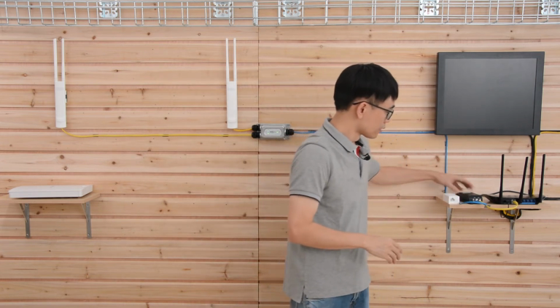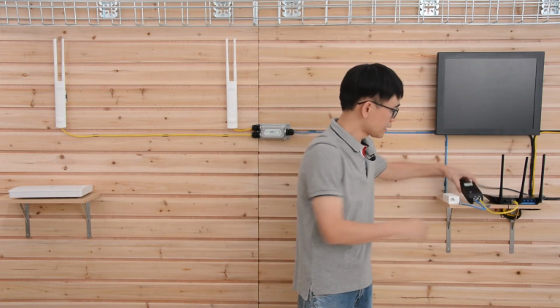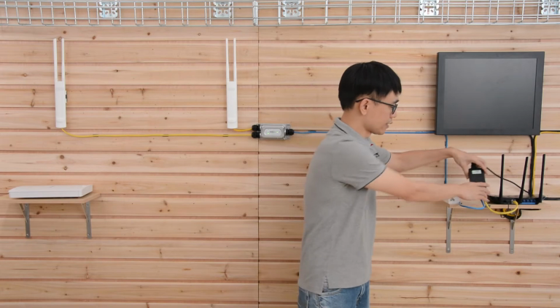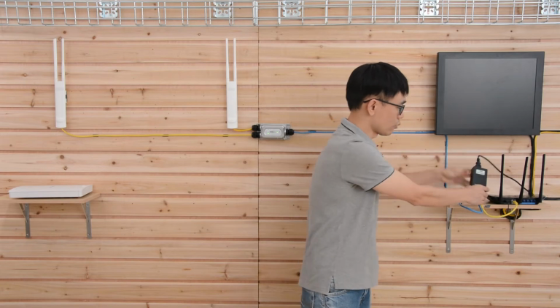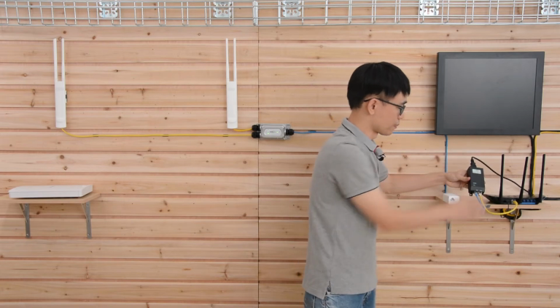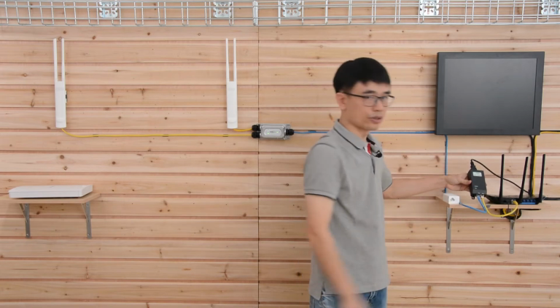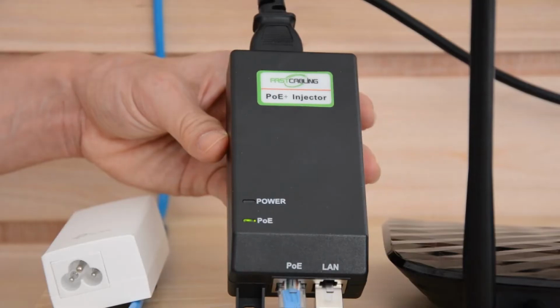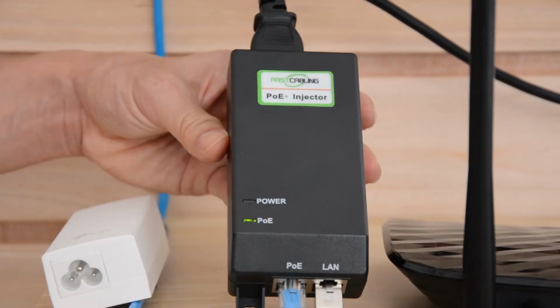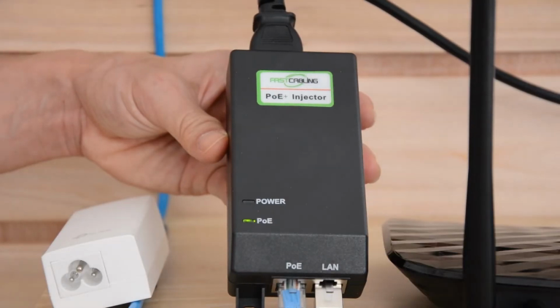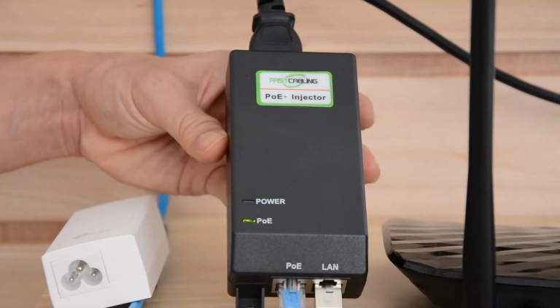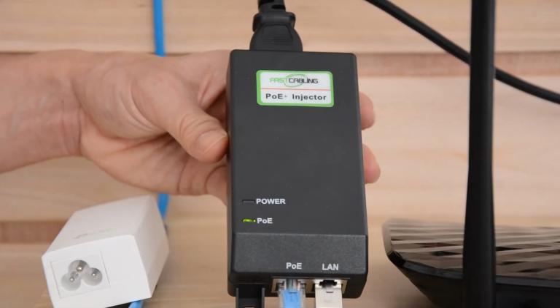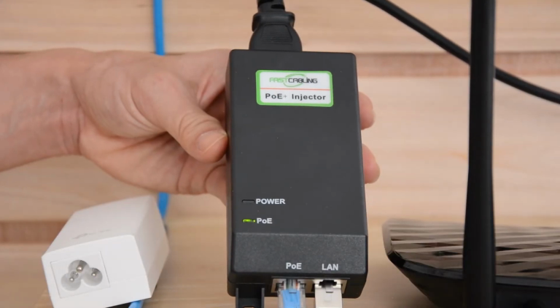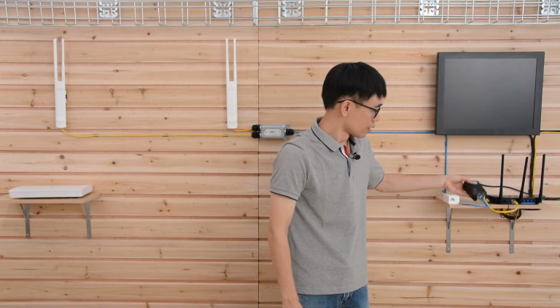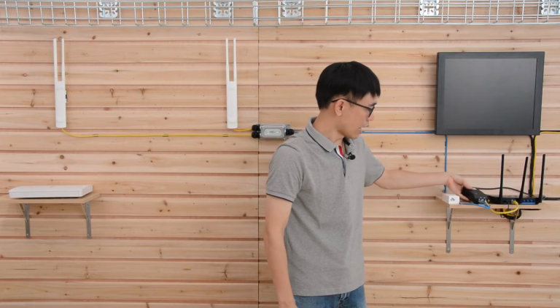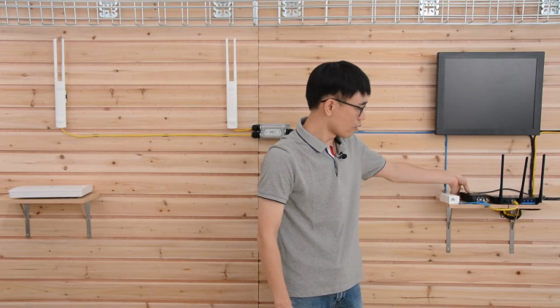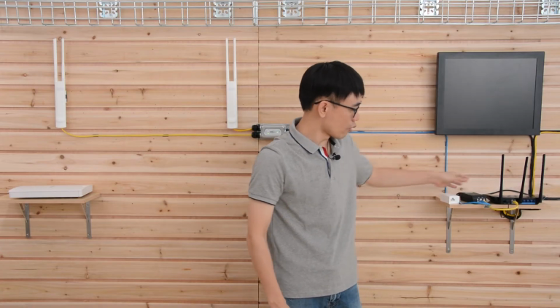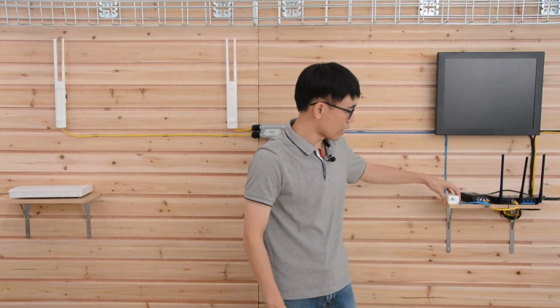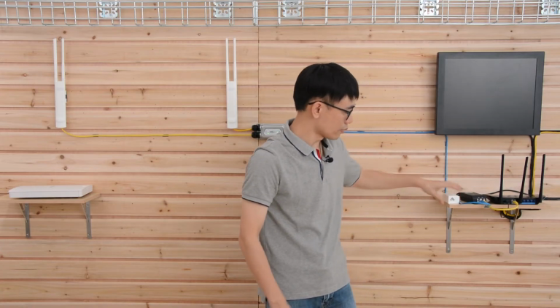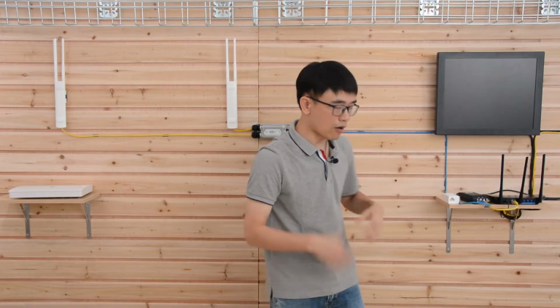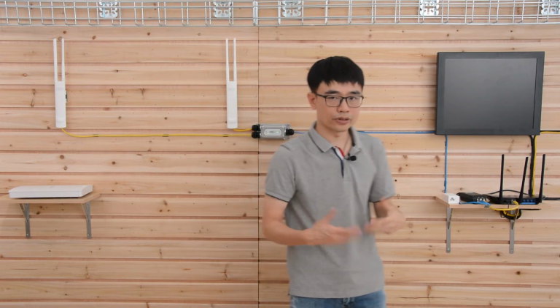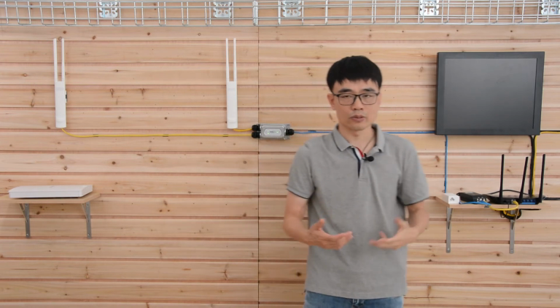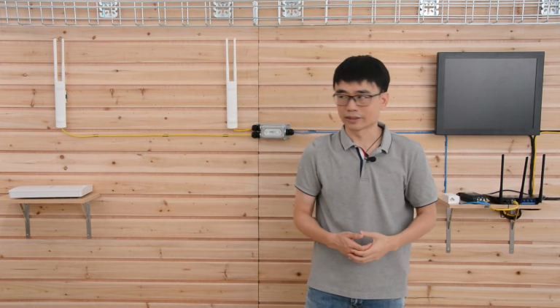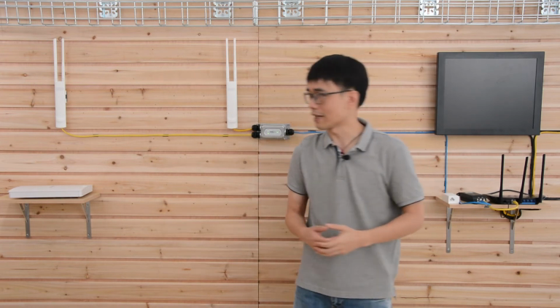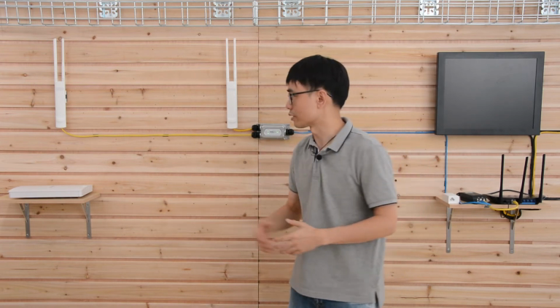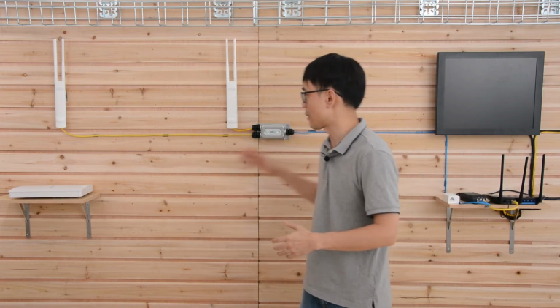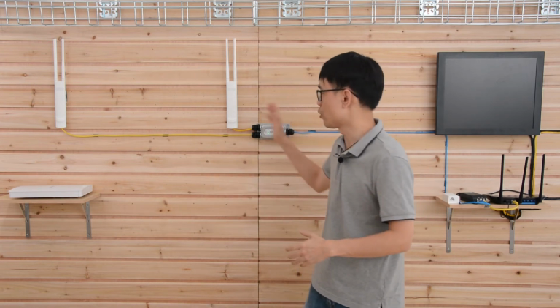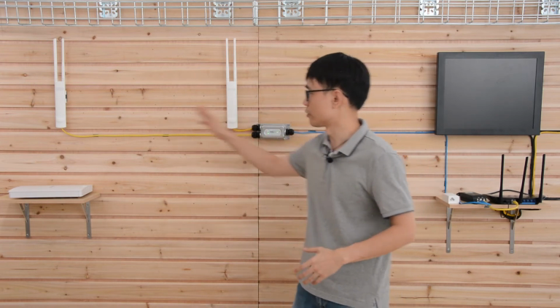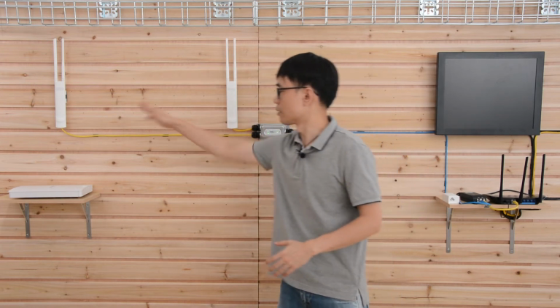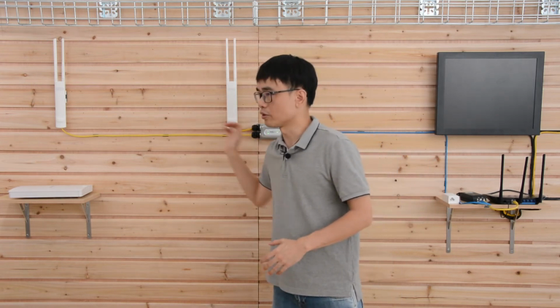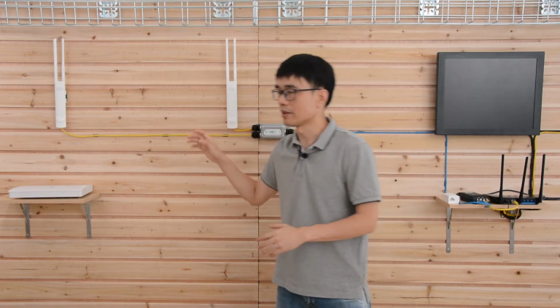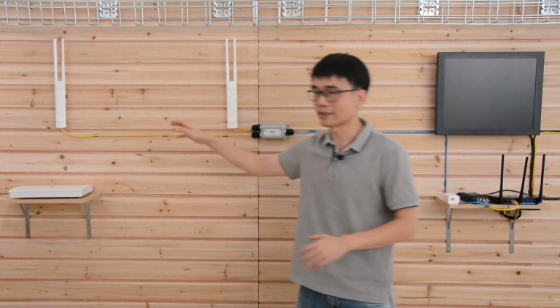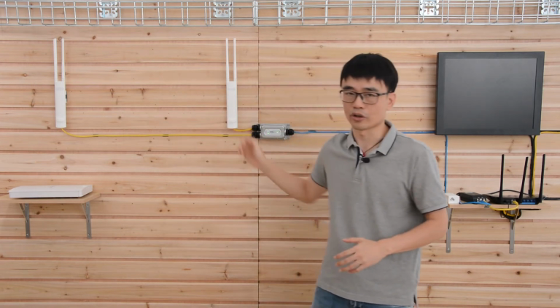This is a 30-watt PoE injector — it's standard PoE. The power output is 30 watts, which is enough to supply both PoE access points, since each access point only consumes about 9 watts.